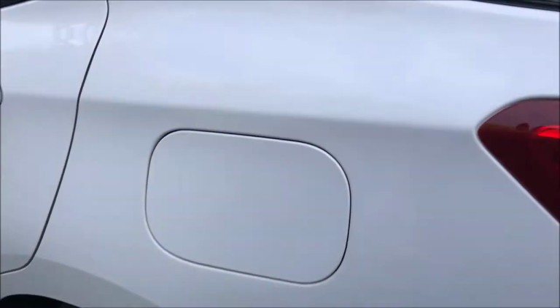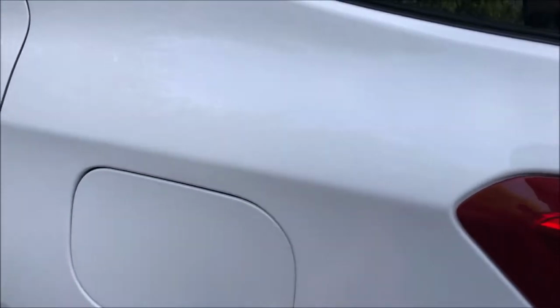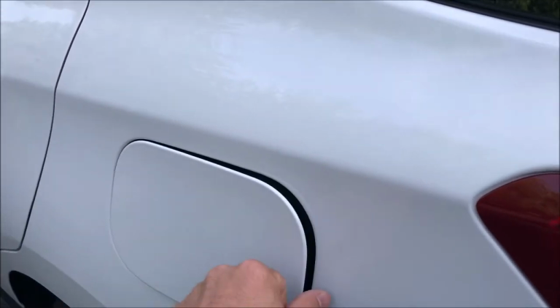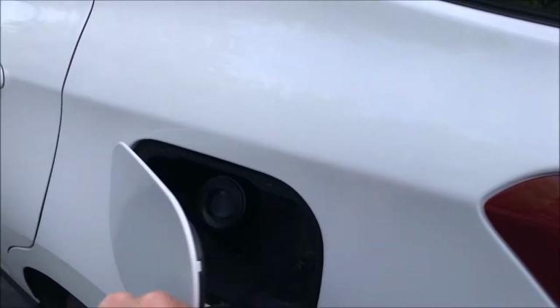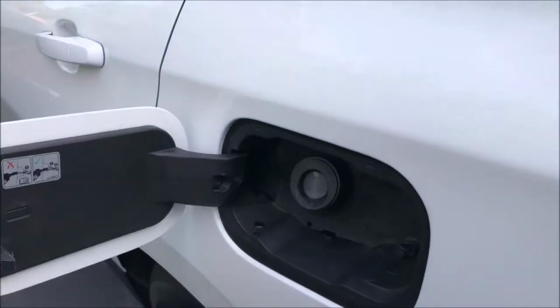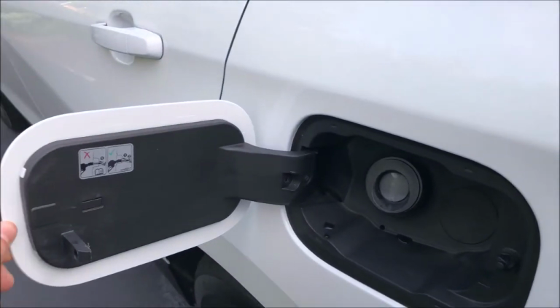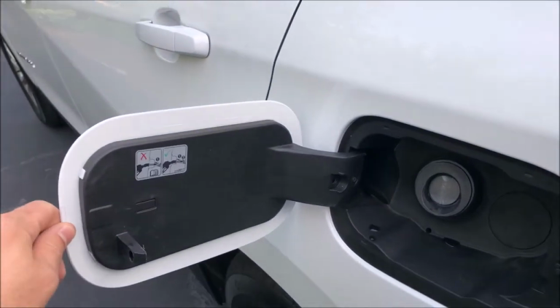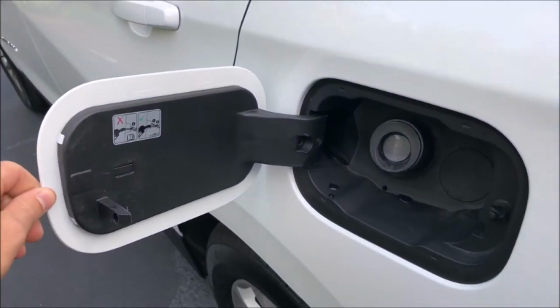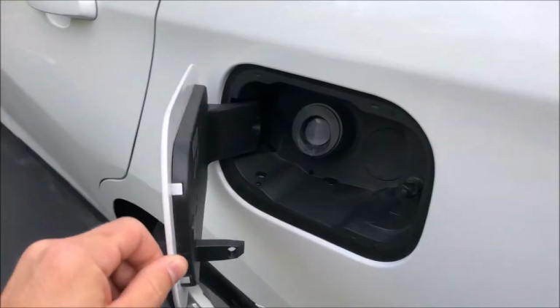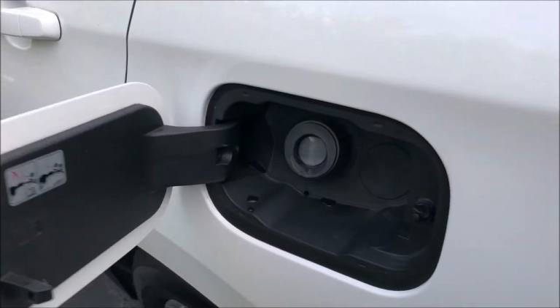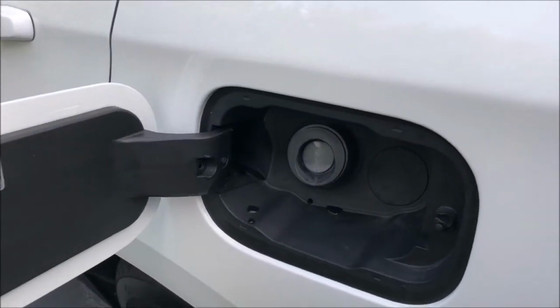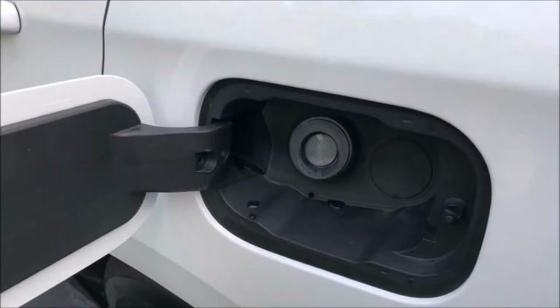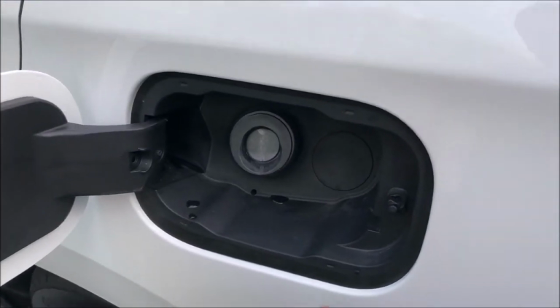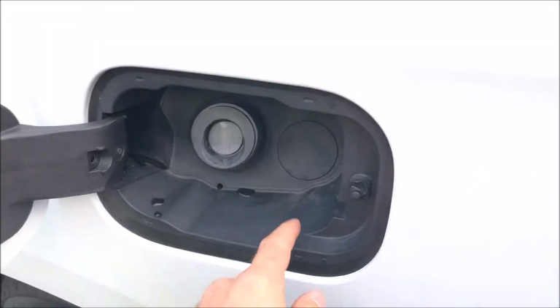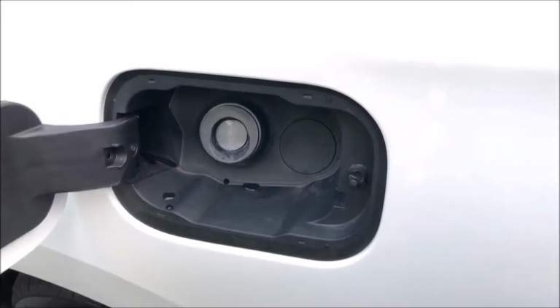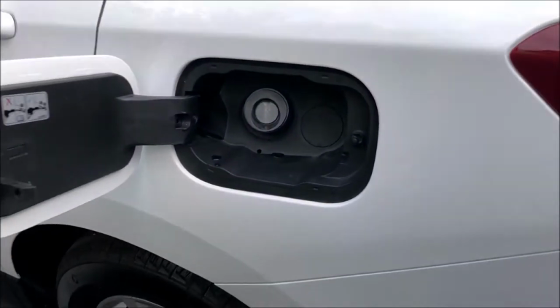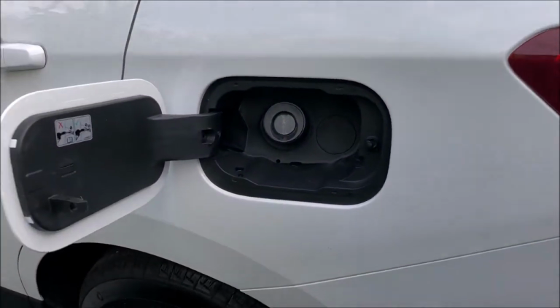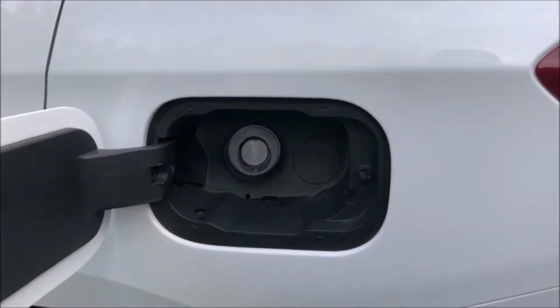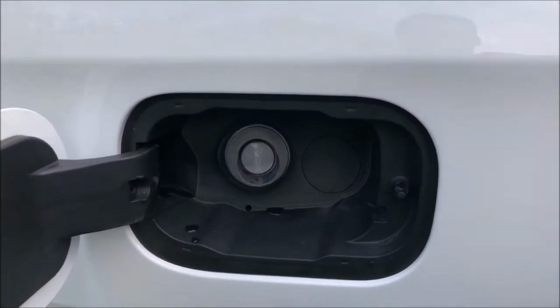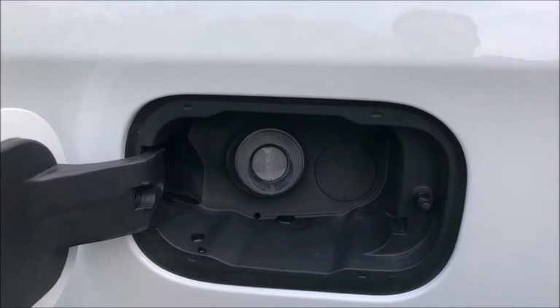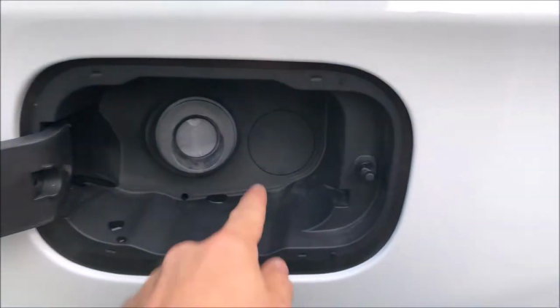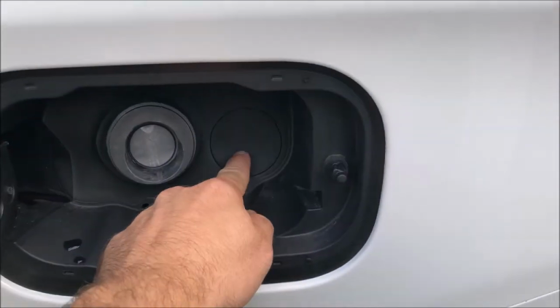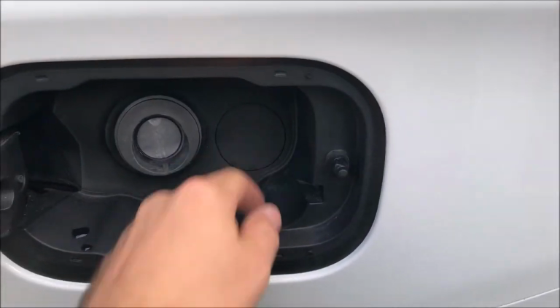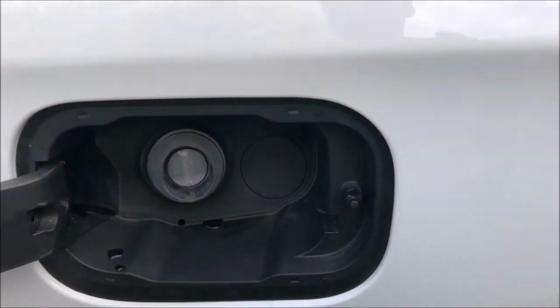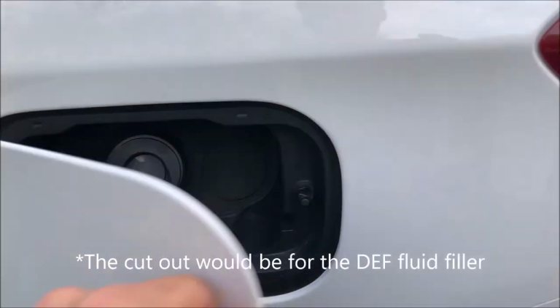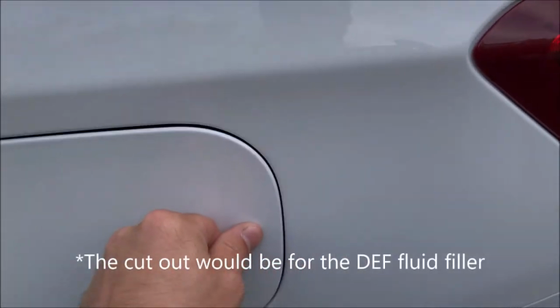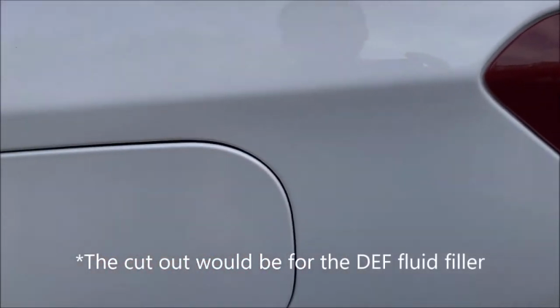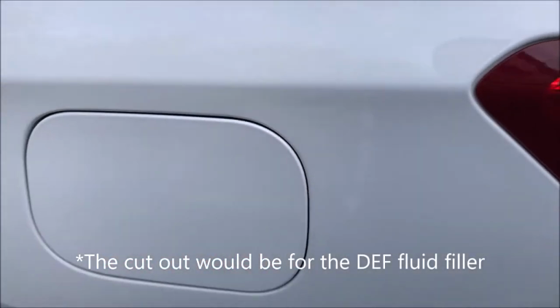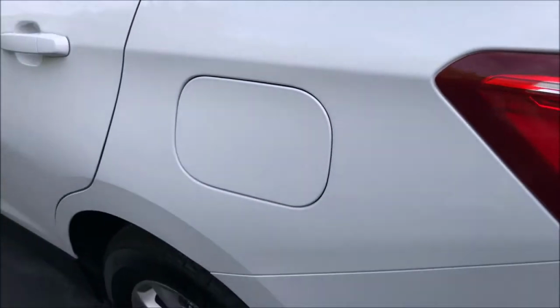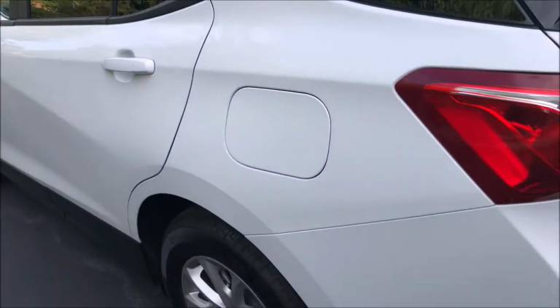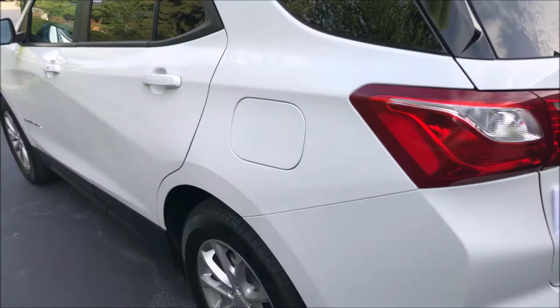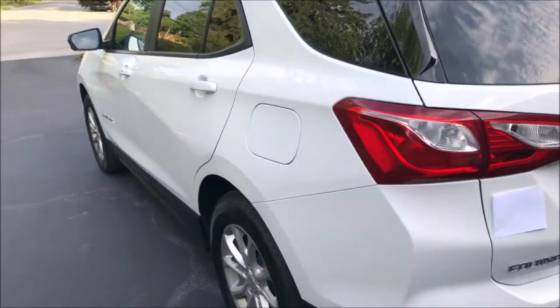The fuel filler door is on the driver's side, and that's all plastic — kind of reminds me of a Mercedes or a BMW. And it looks like there's a cutout here. These did come with, or still do, a diesel option.